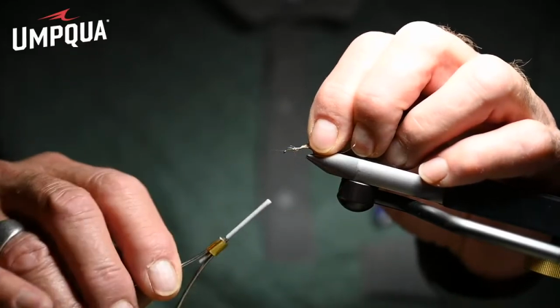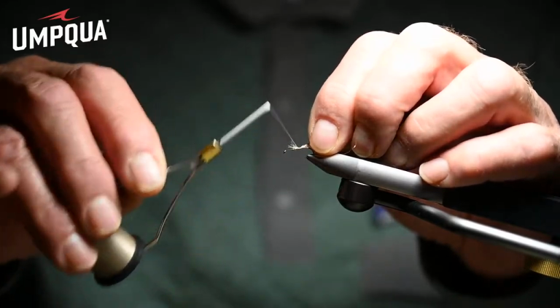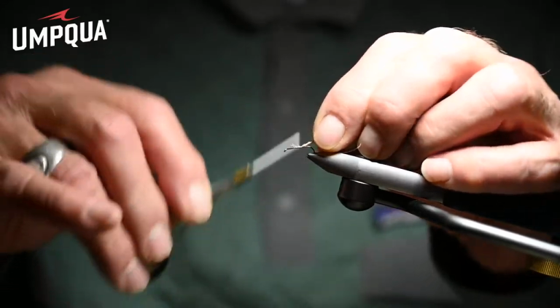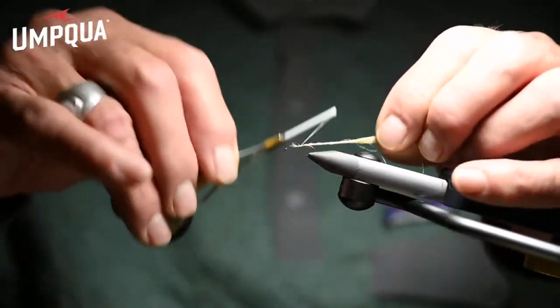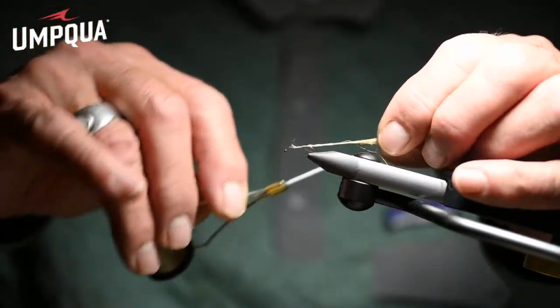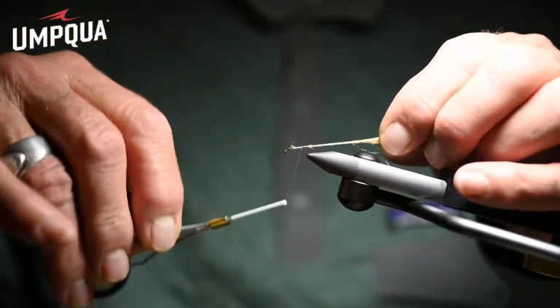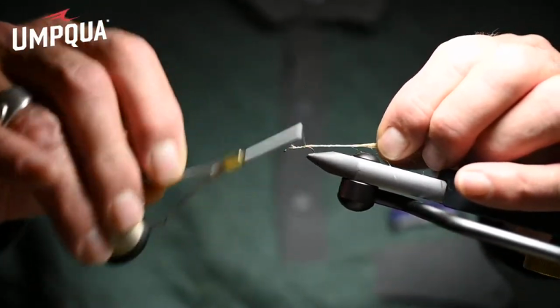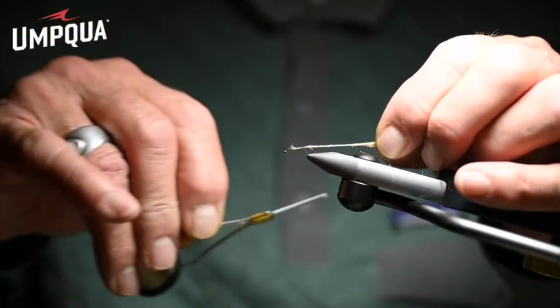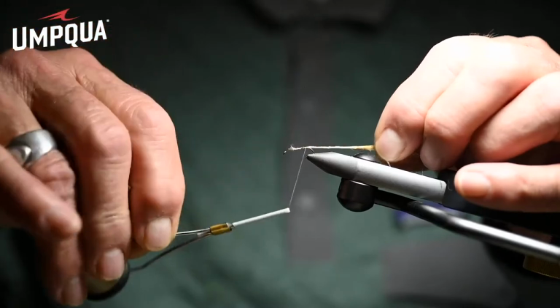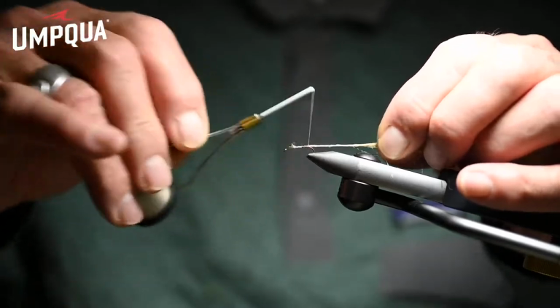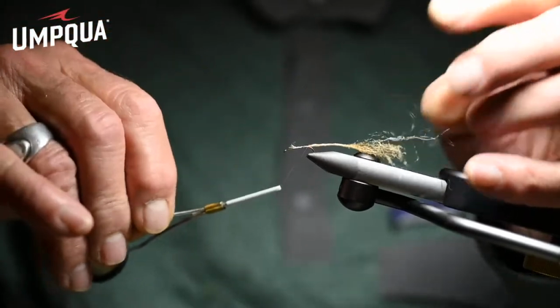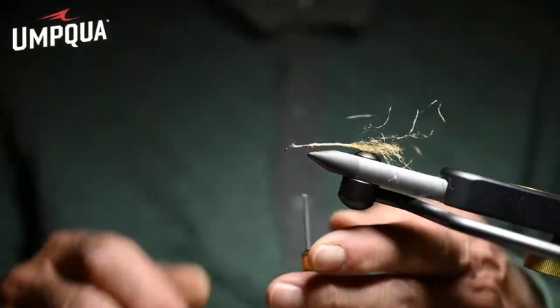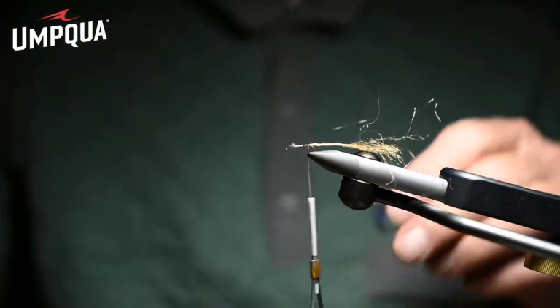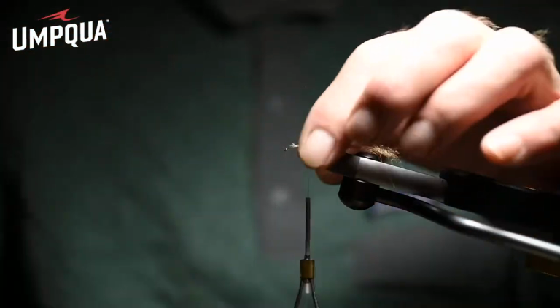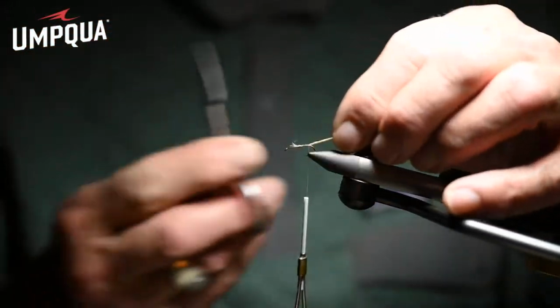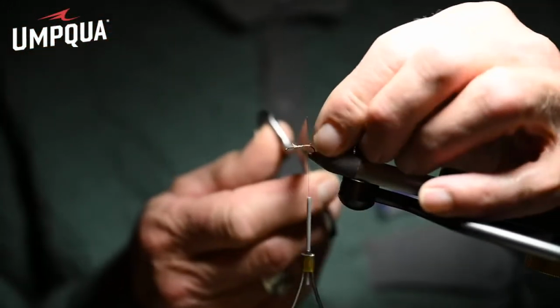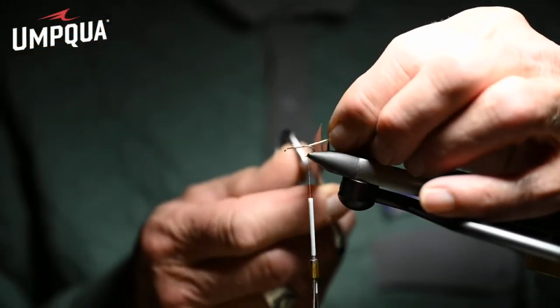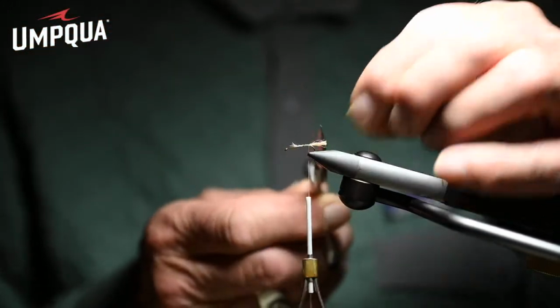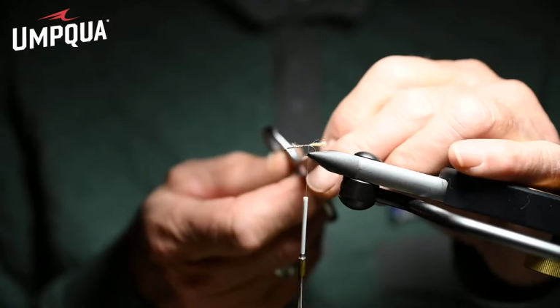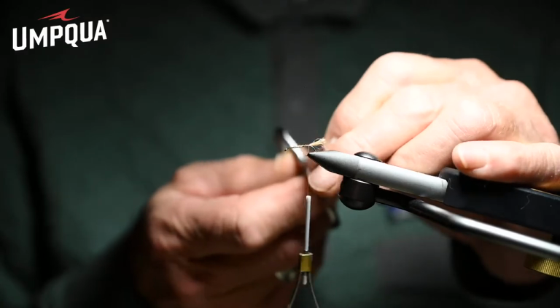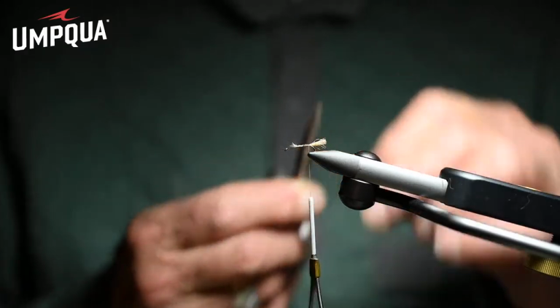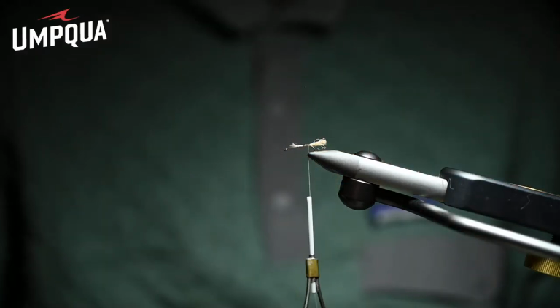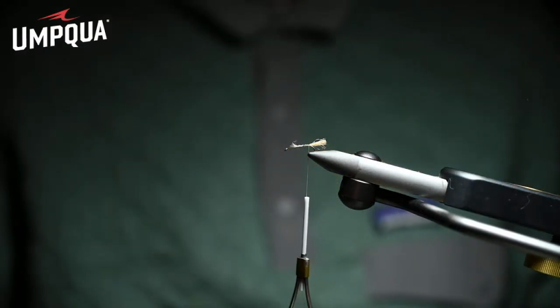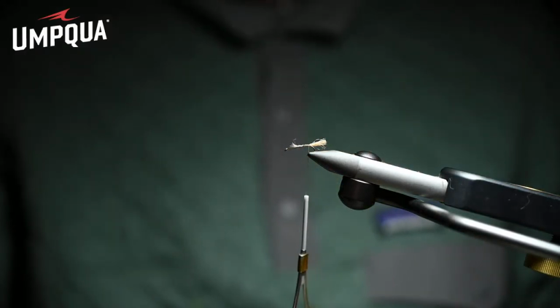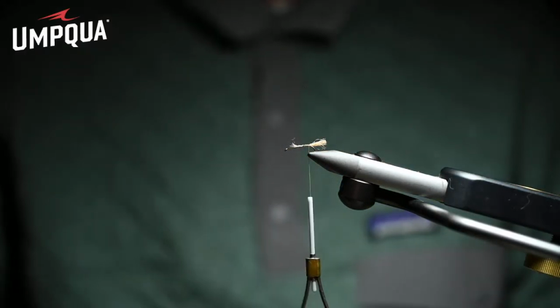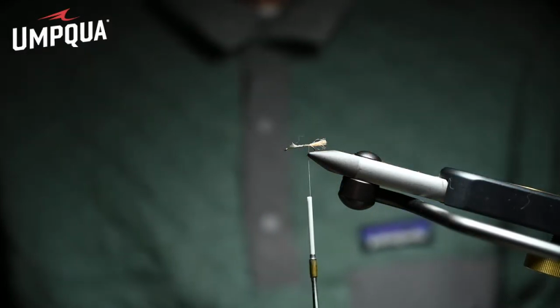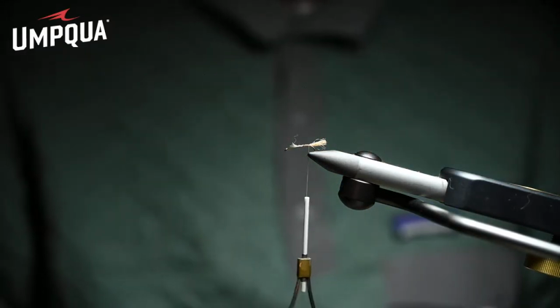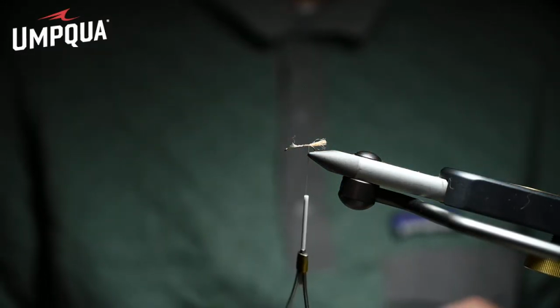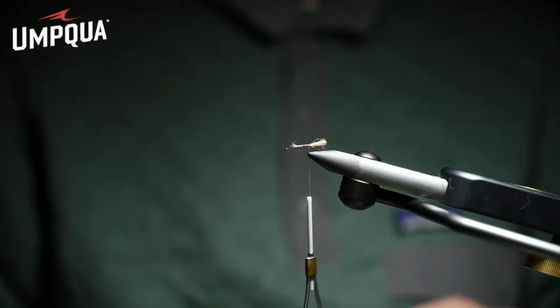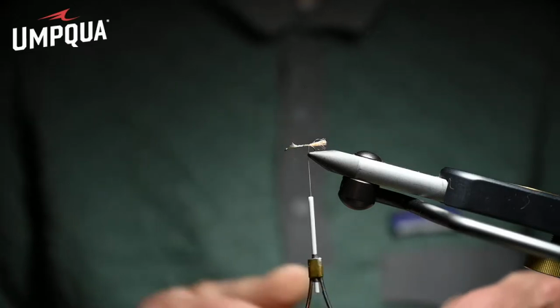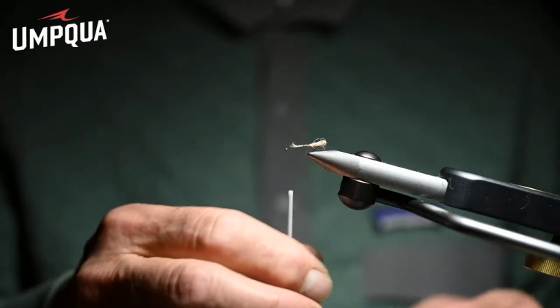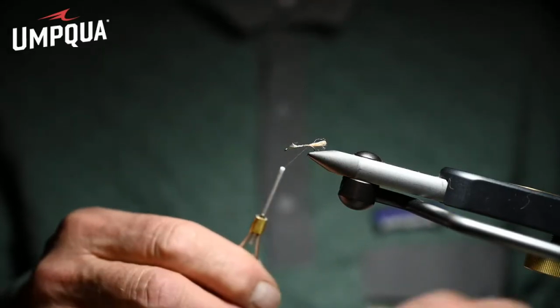We begin tying that fly by tying on a caddis-dyed Zelon shuck. We're going to trim that shuck, and it just imitates a trailing shuck with a lot of life and a lot of sparkle.